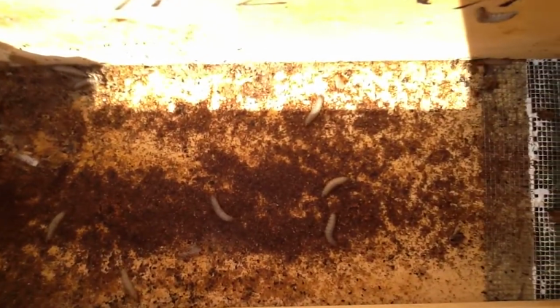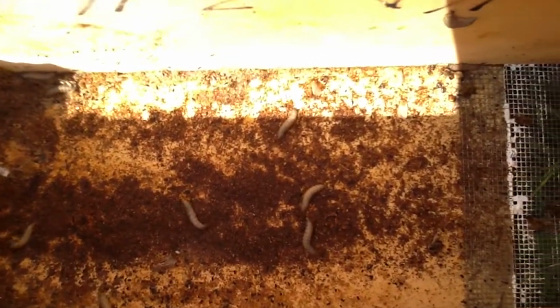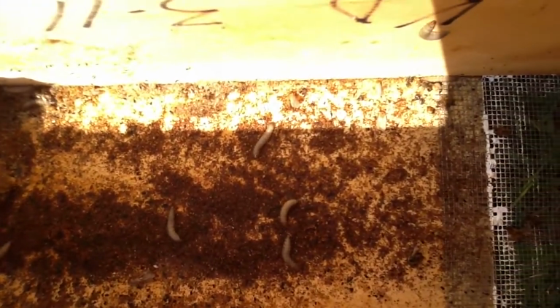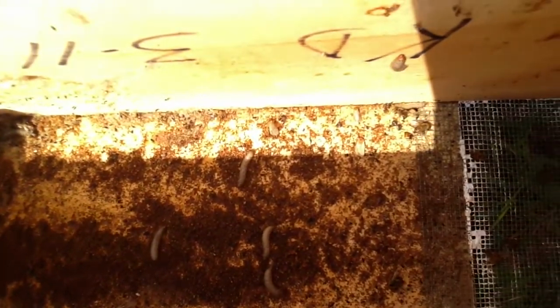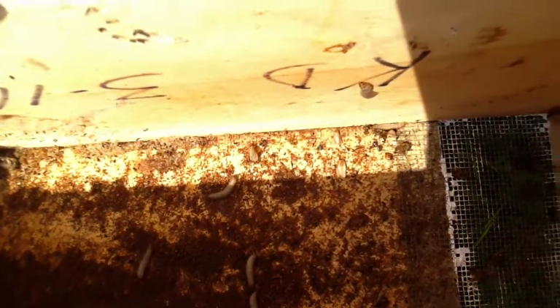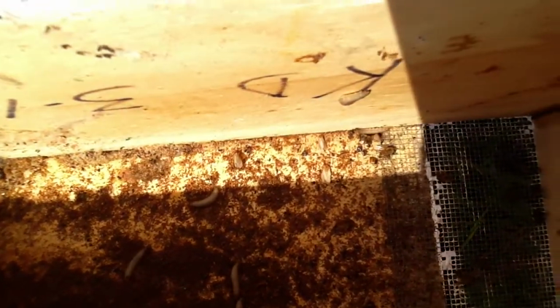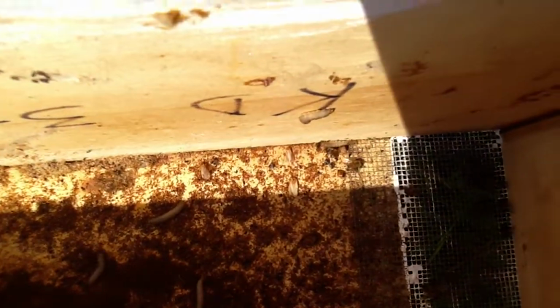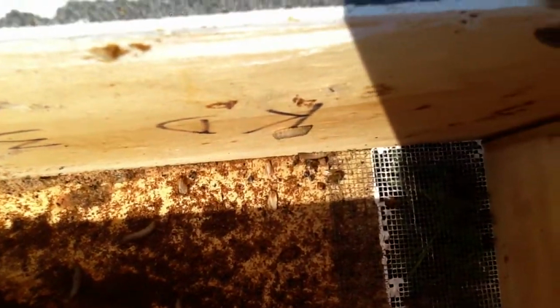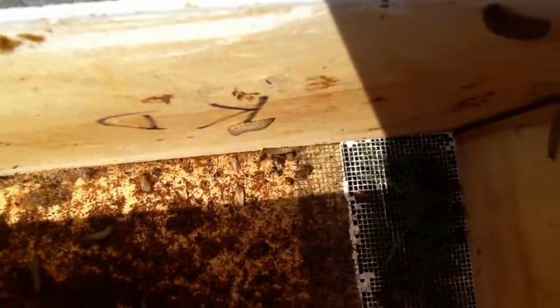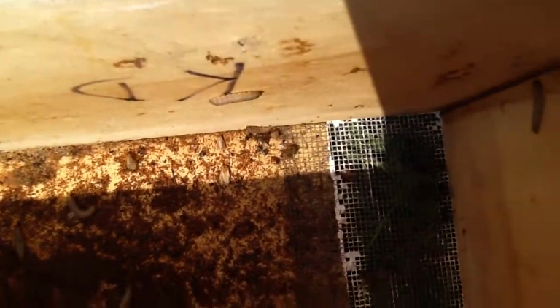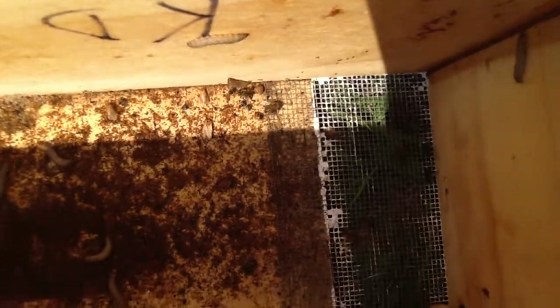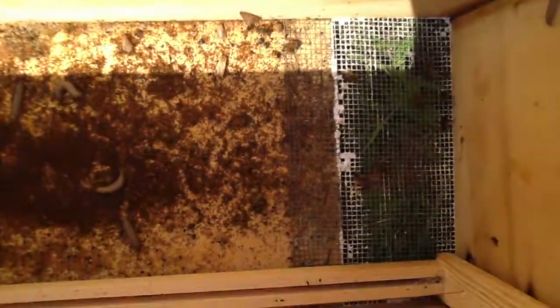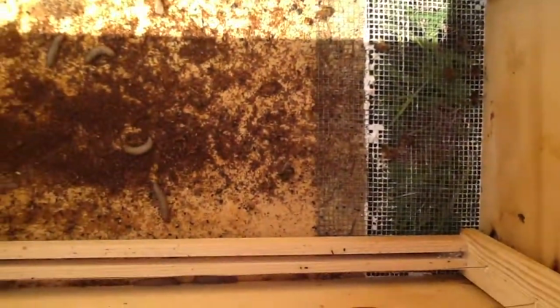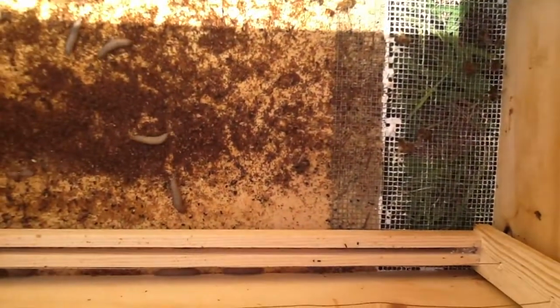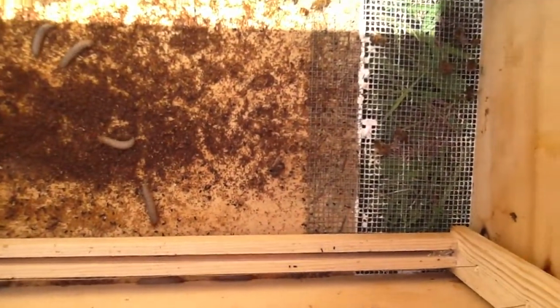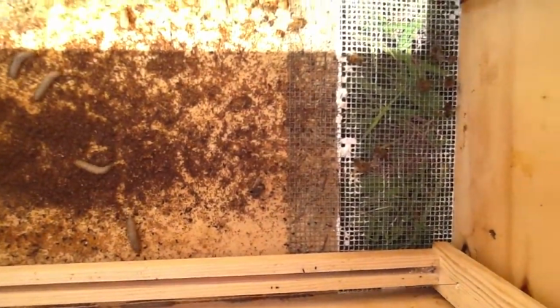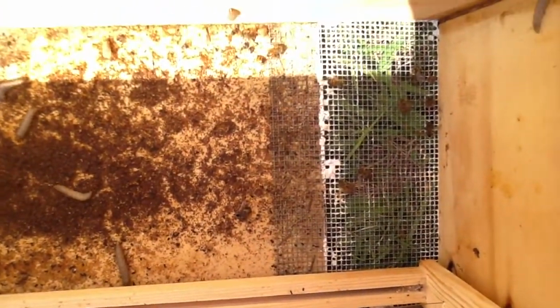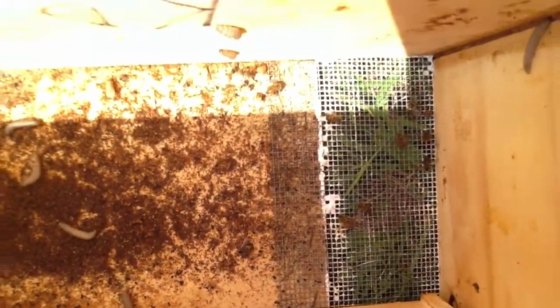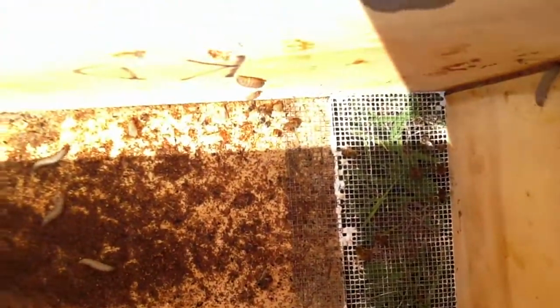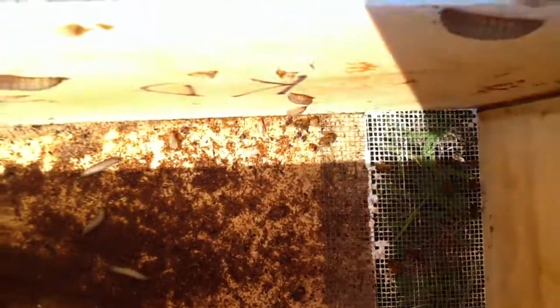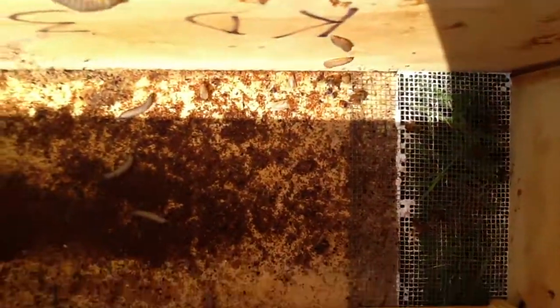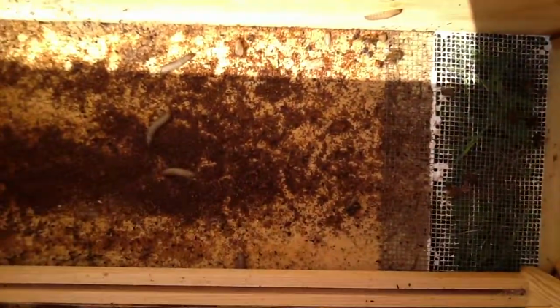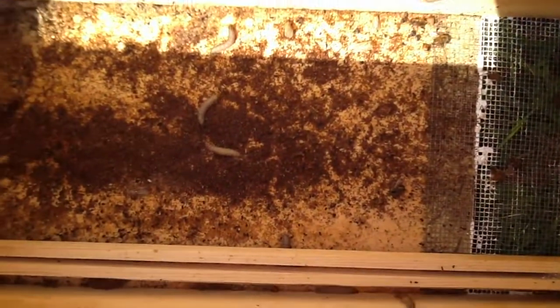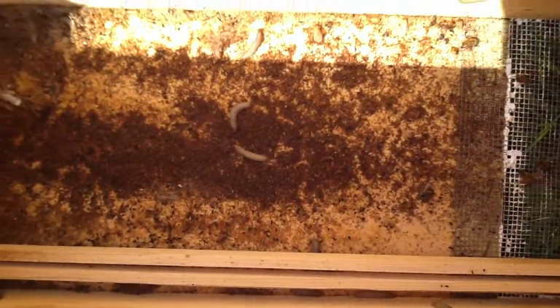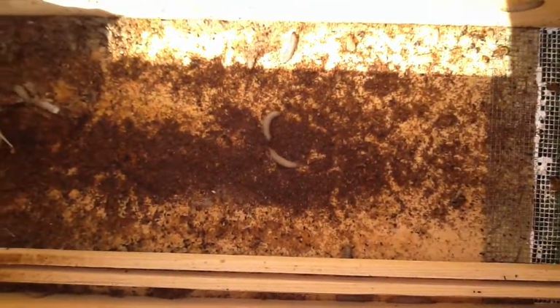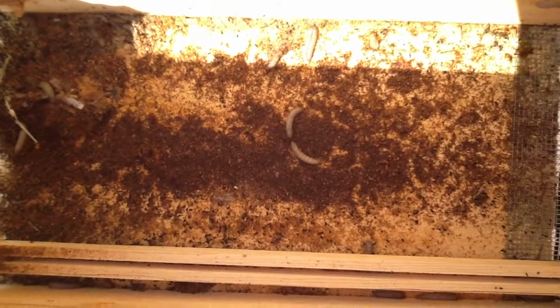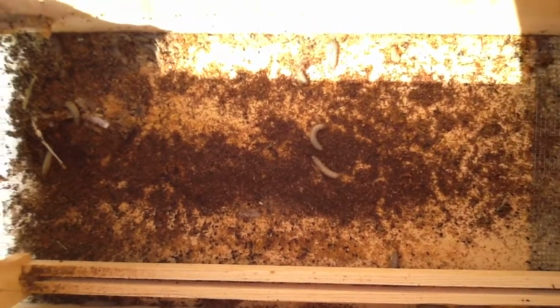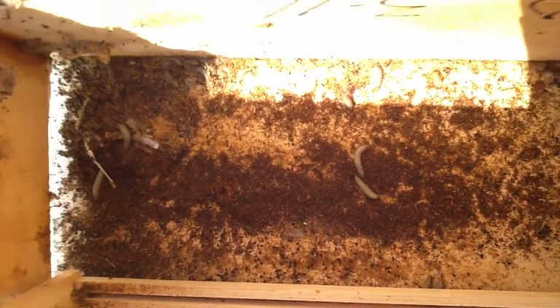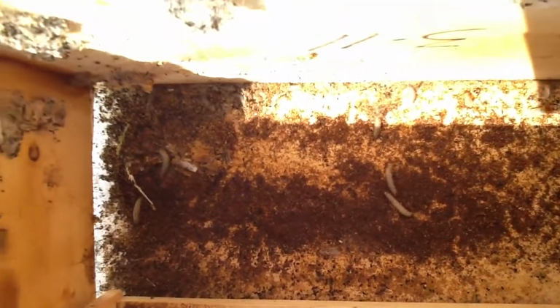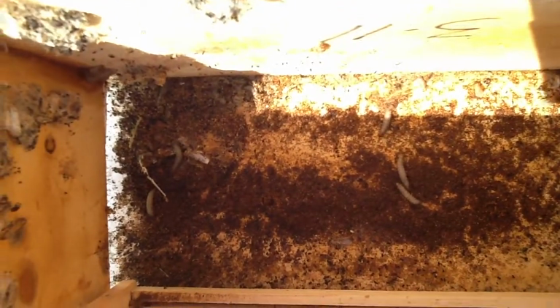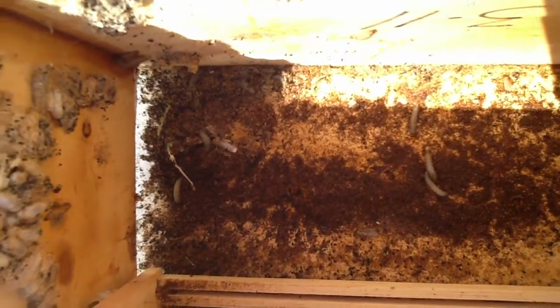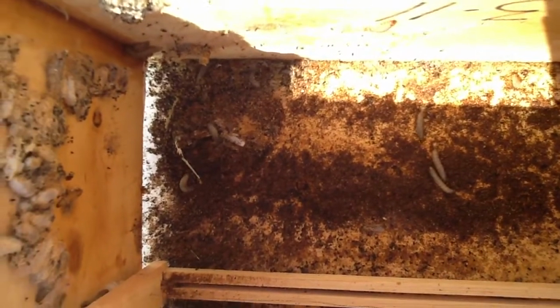But that's beekeeping. And if you don't like this, you shouldn't be a beekeeper, because all of that has to be cleaned out. We'll smash all those. So there you go — enjoy your lunch.